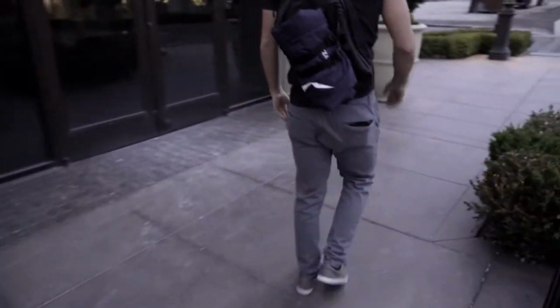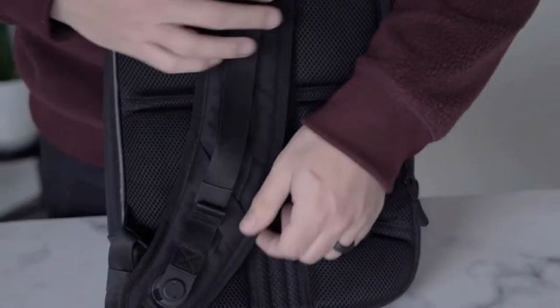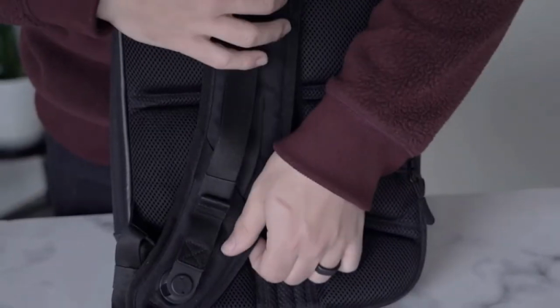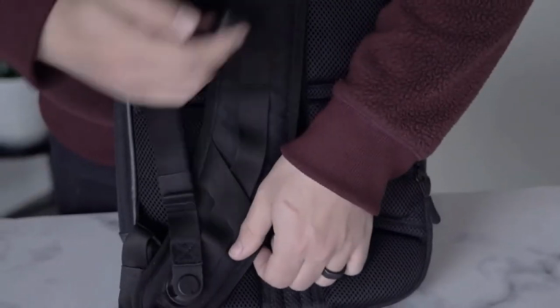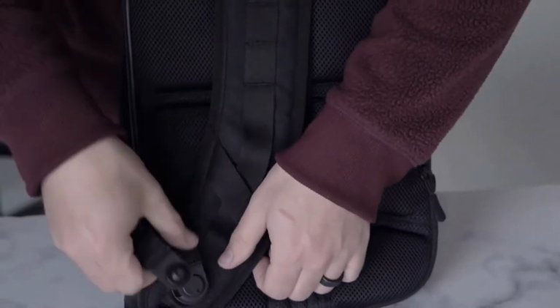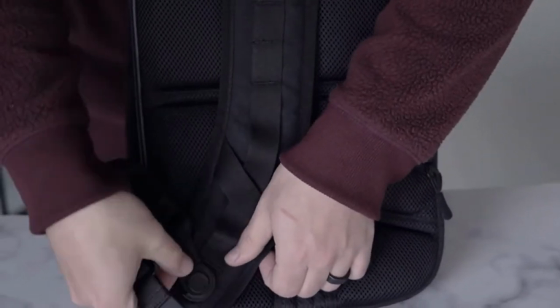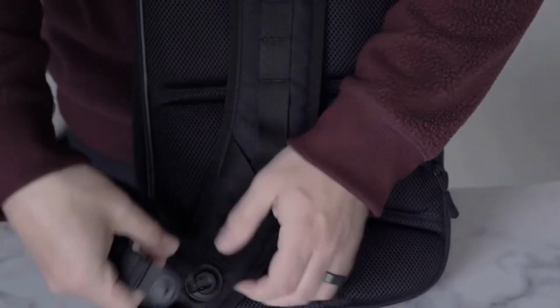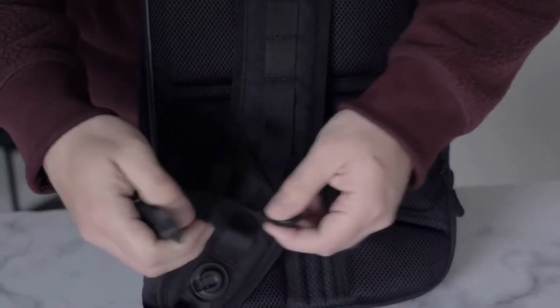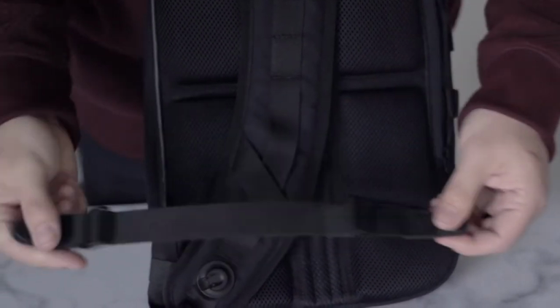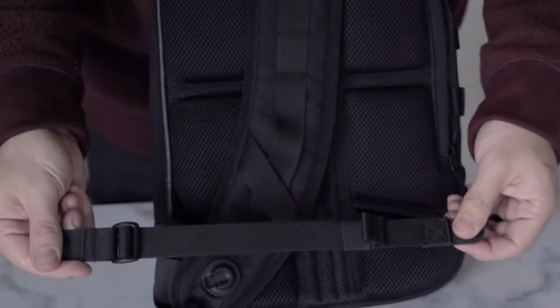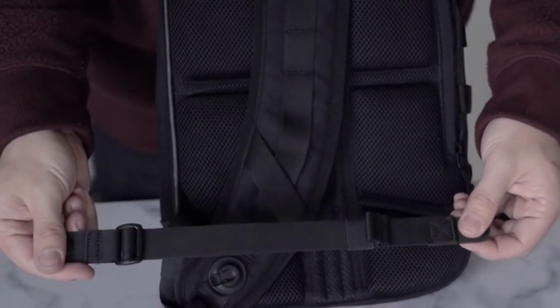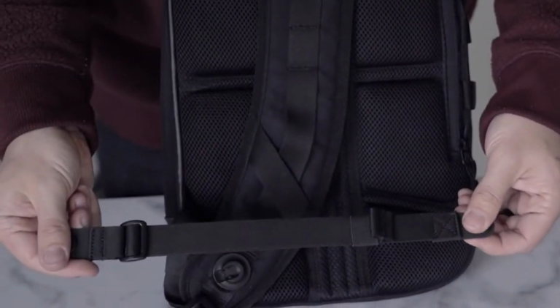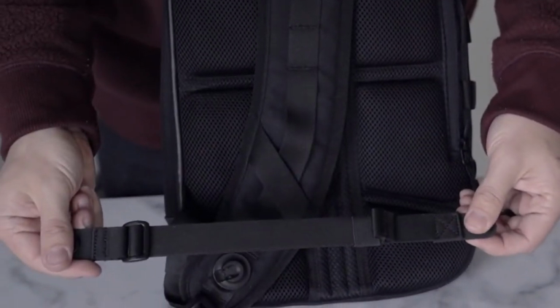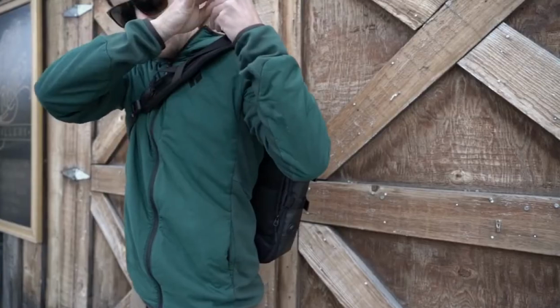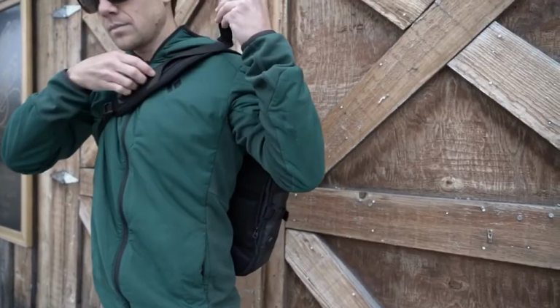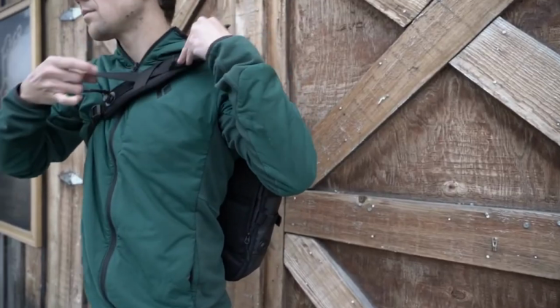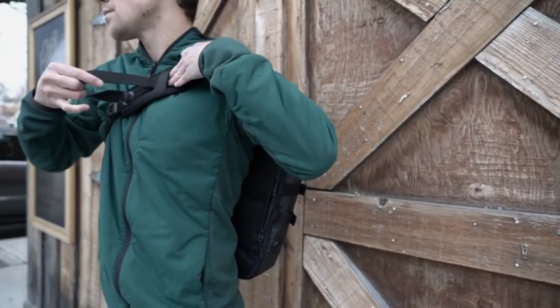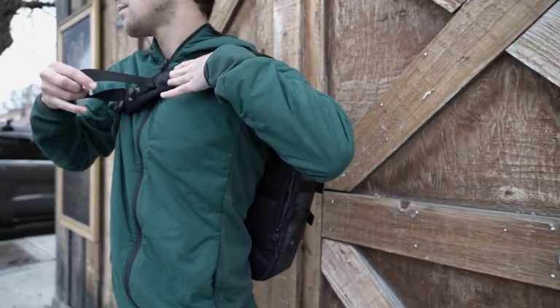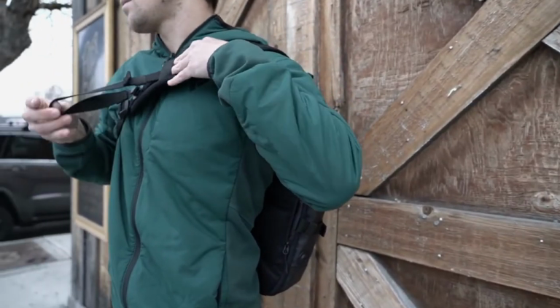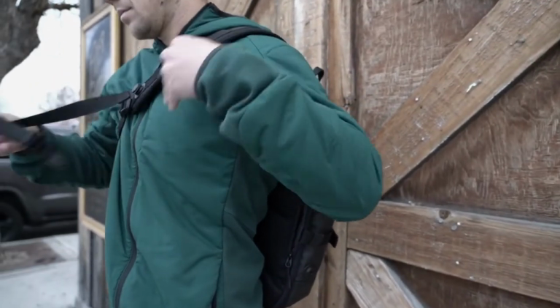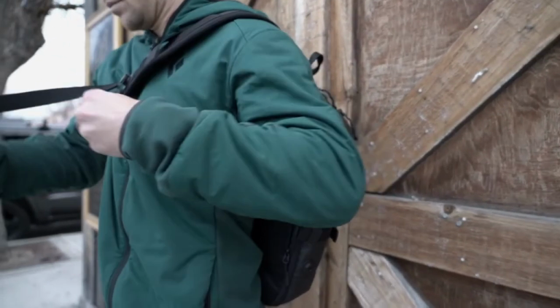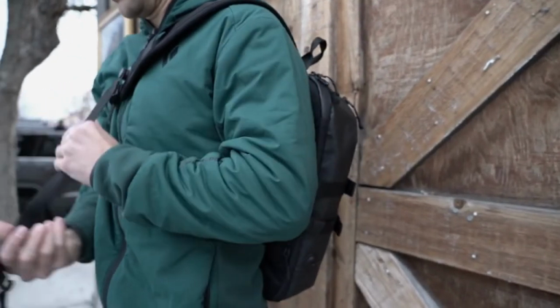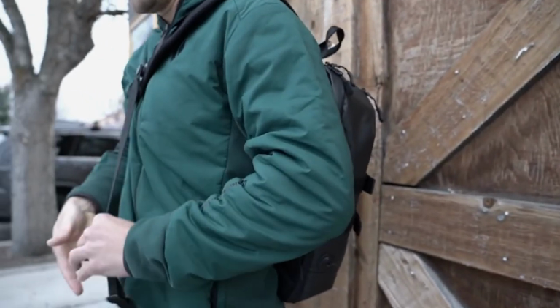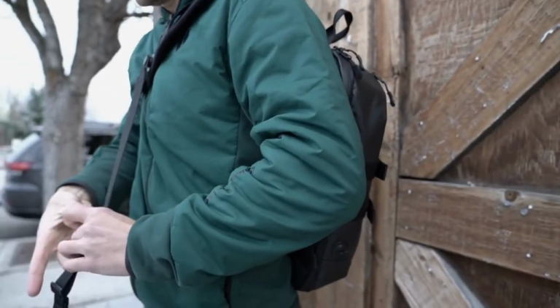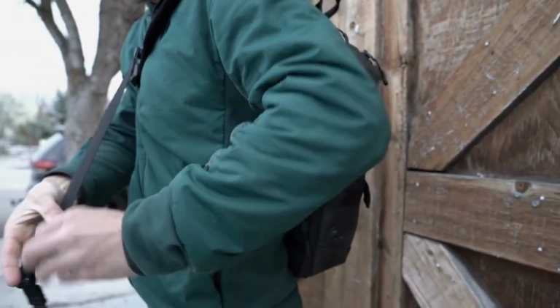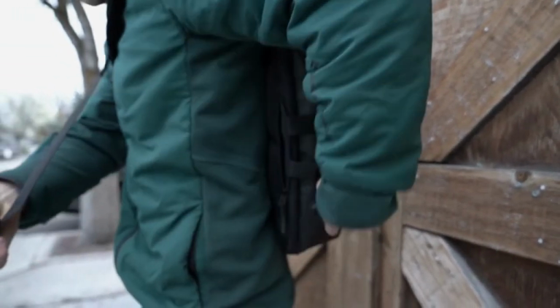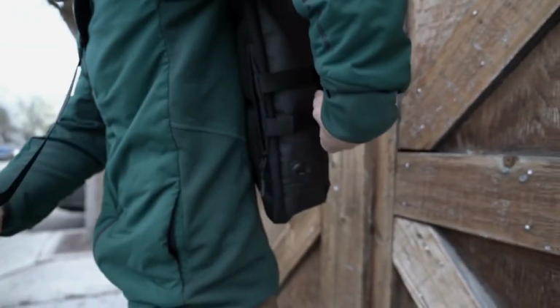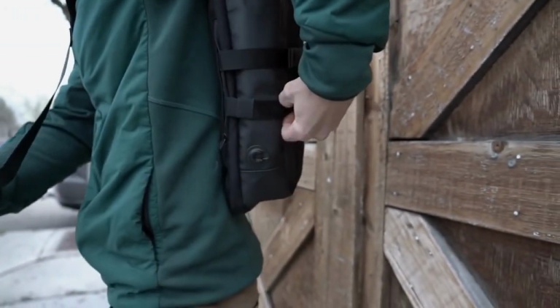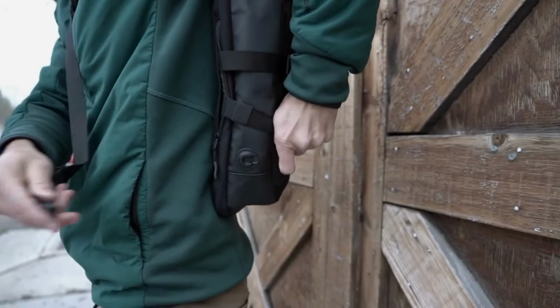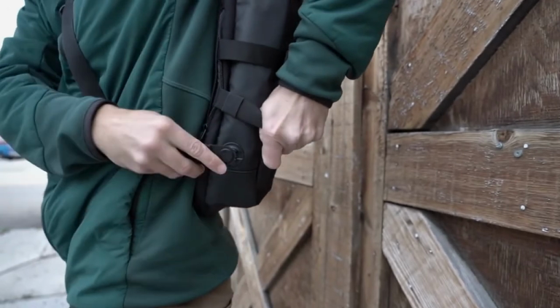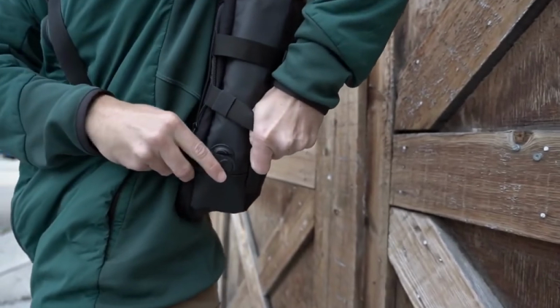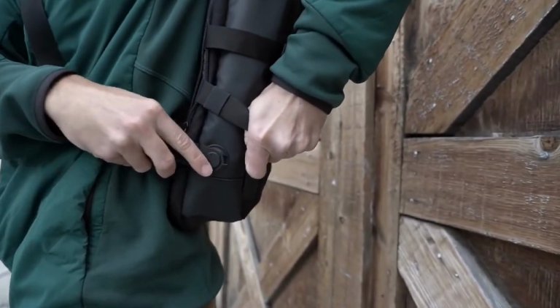To make the Sling extra comfortable, we included a removable securing strap with magnetic fixtures. To use this feature, simply pull the securing strap from the shoulder strap, adjust, and connect to the bag.